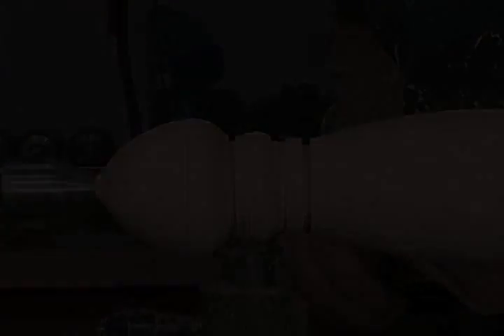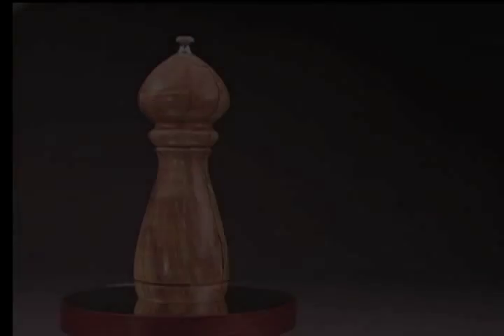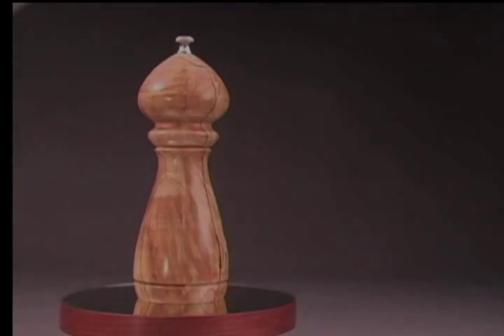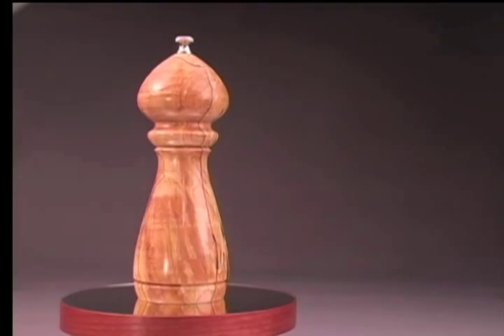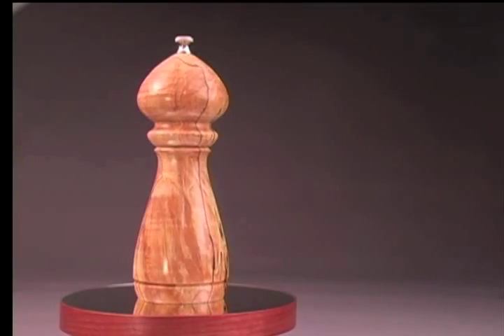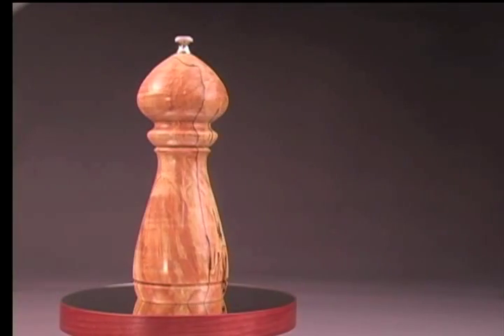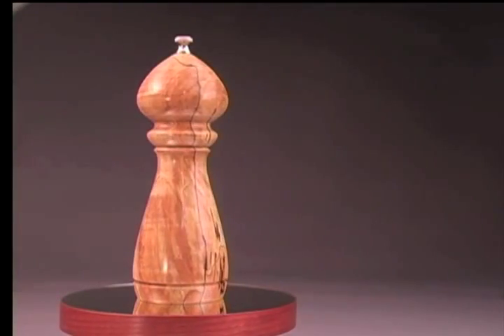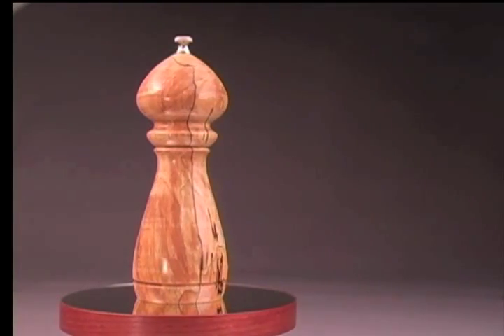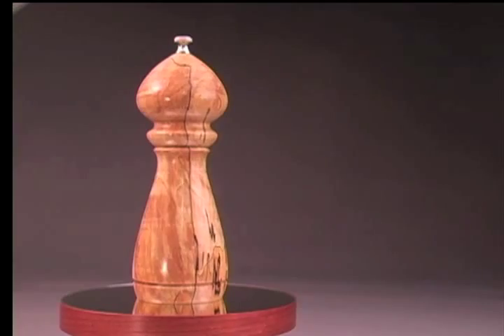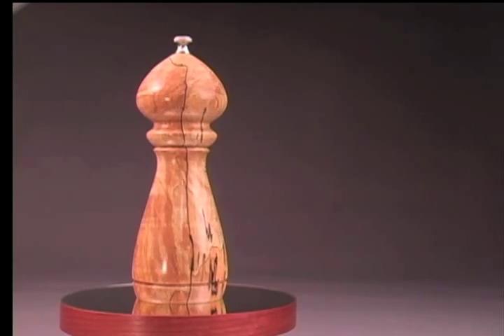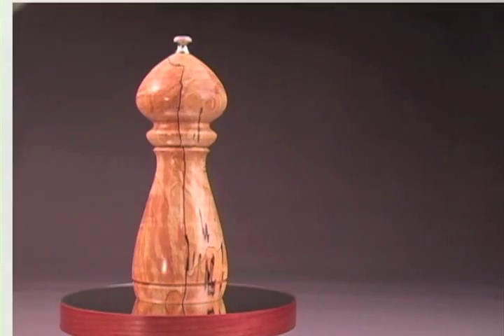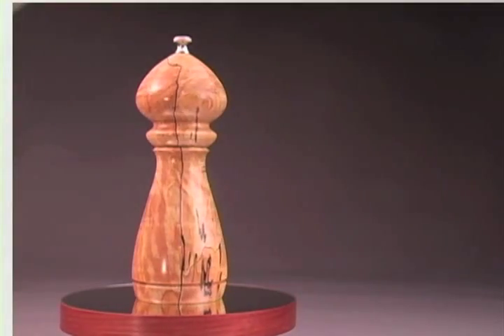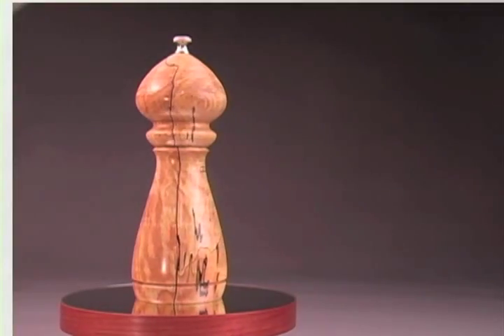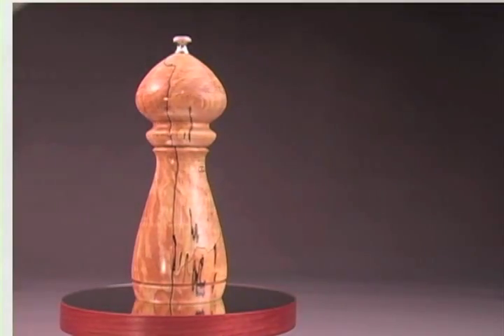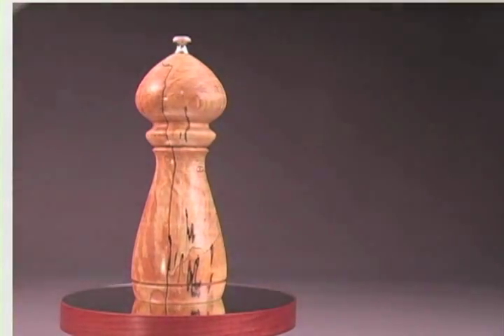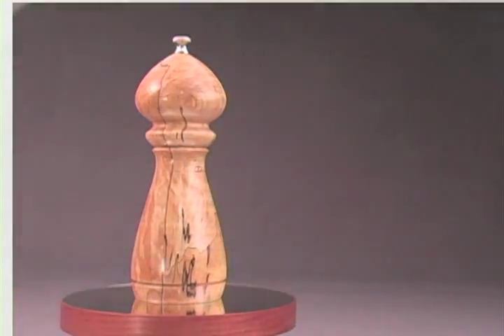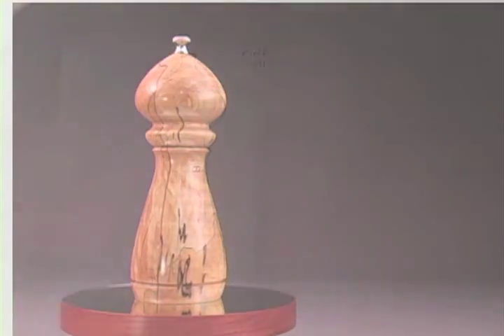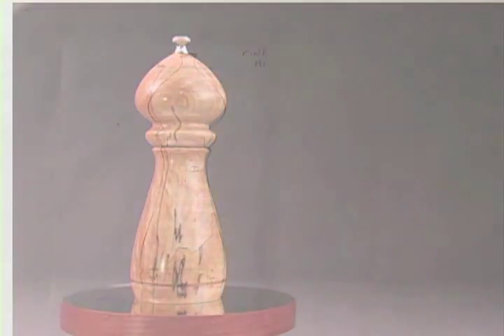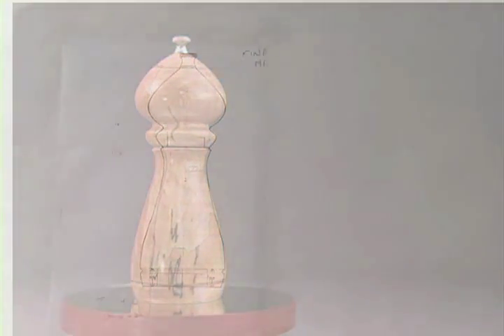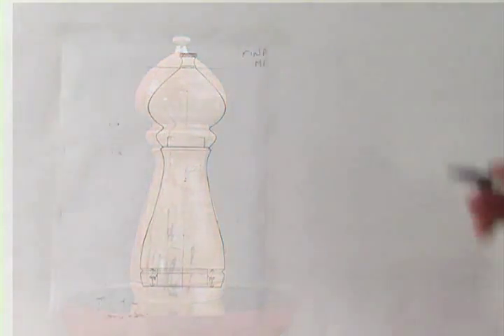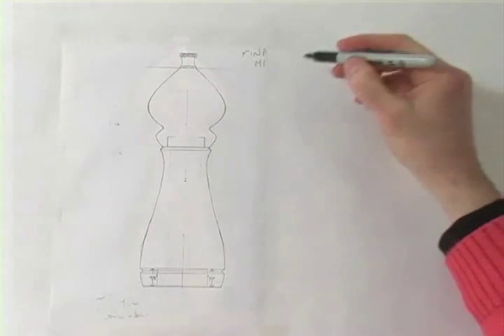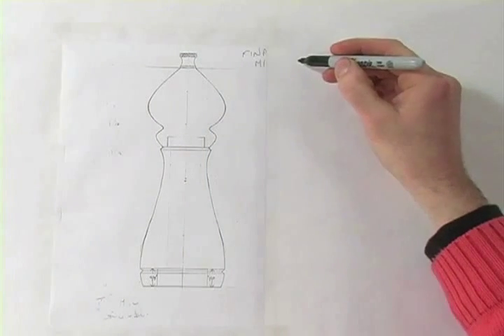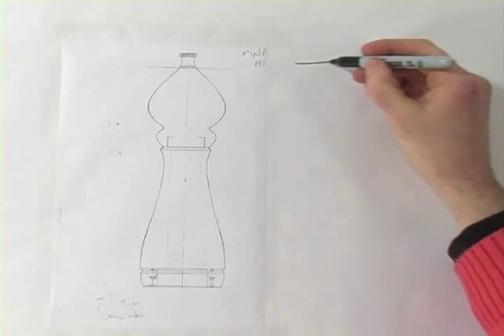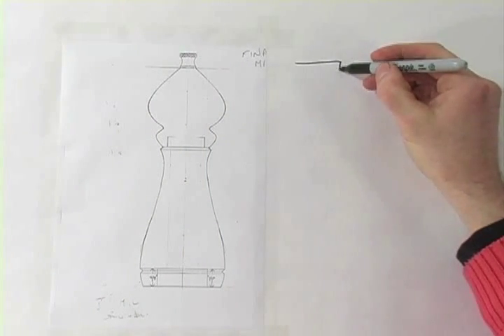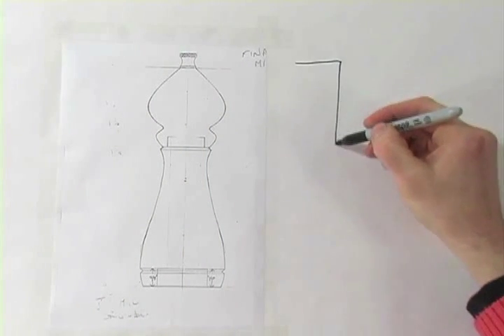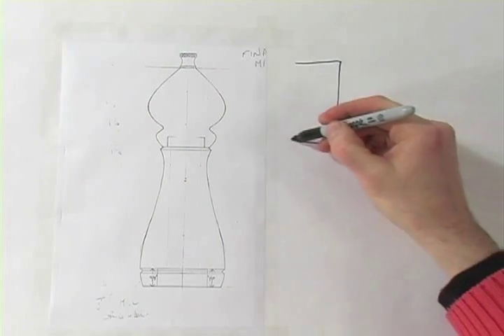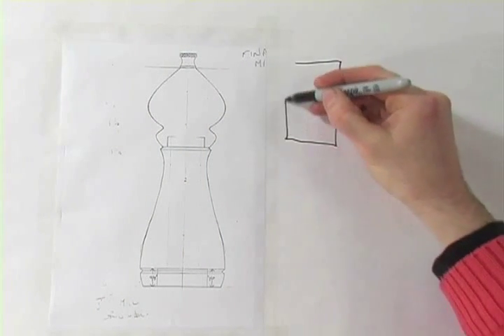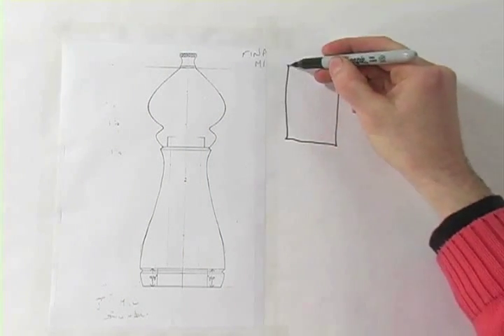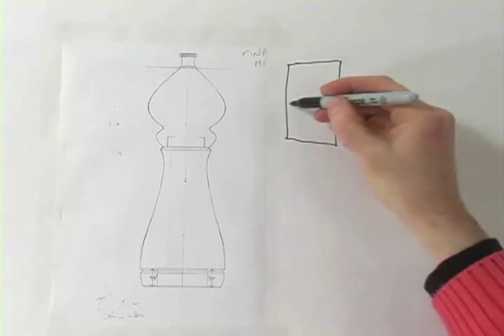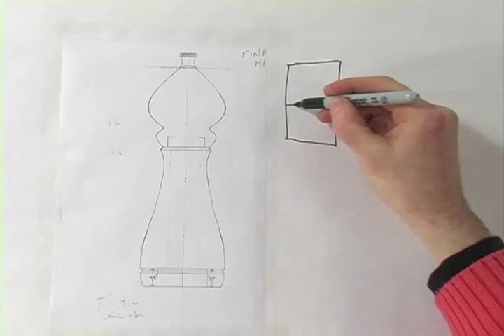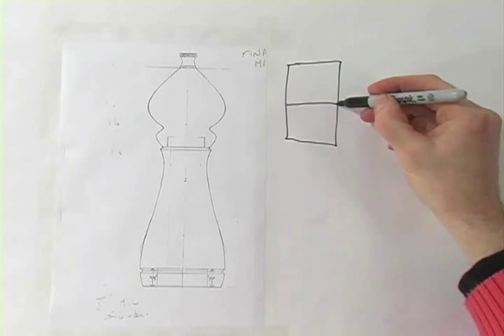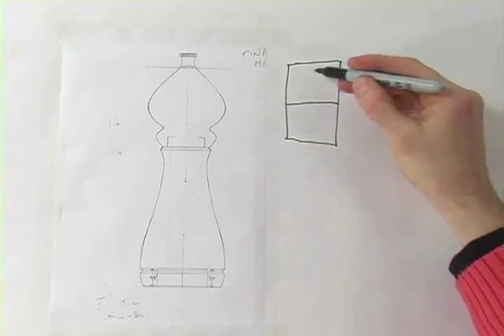Let me show you how I apply the rule of thirds to my wood turnings to create pleasing compositions. Generally, if you split something in half, you have two equal parts.